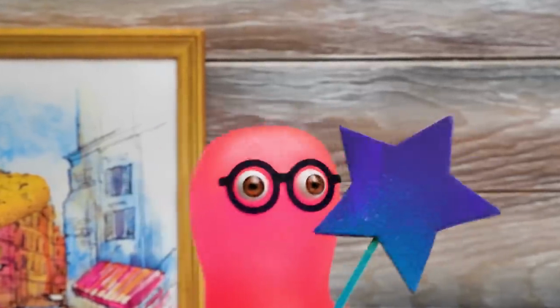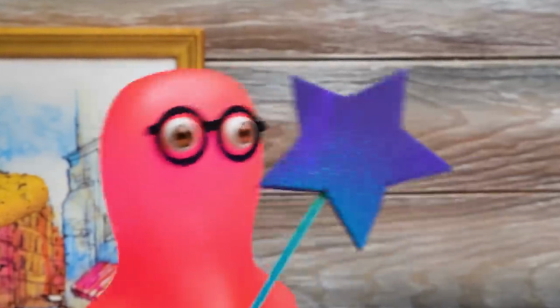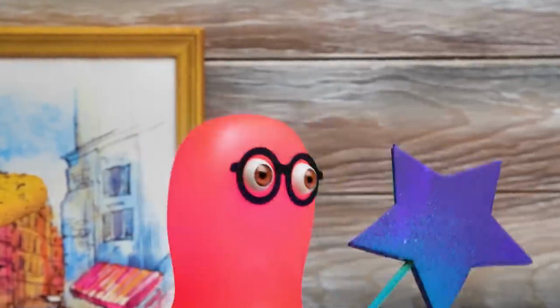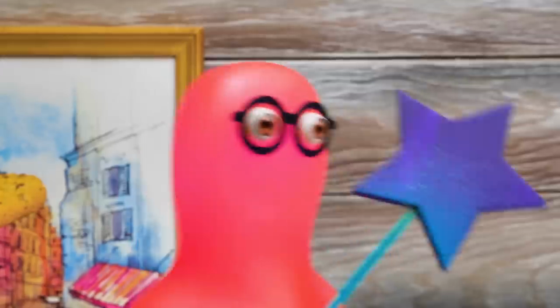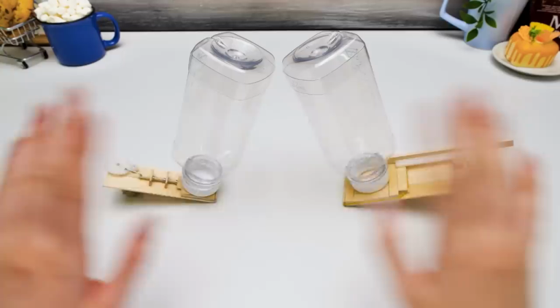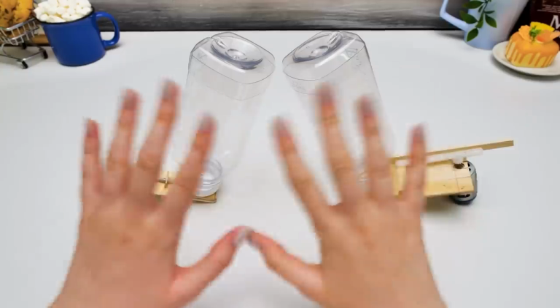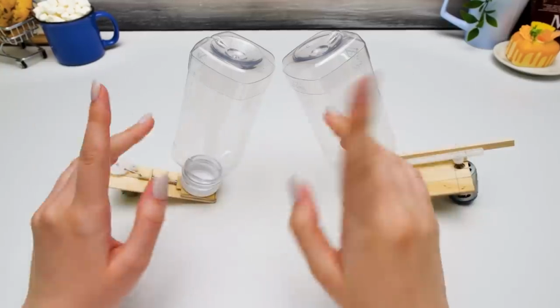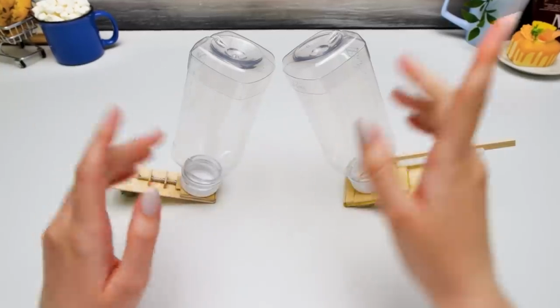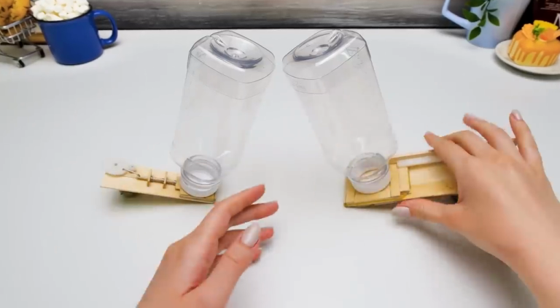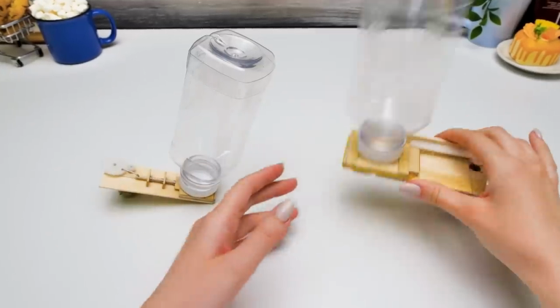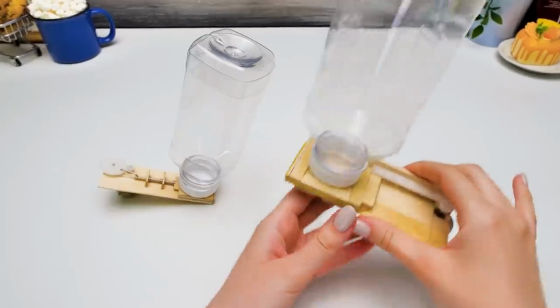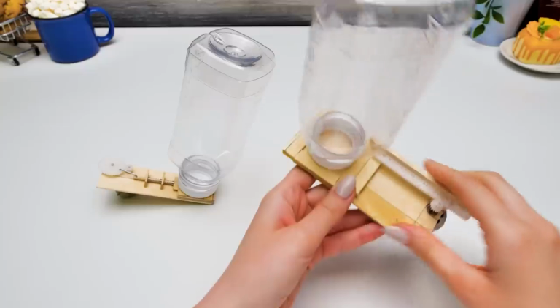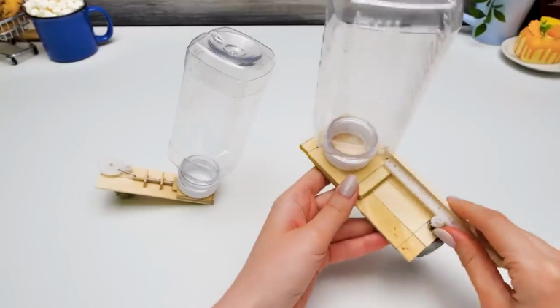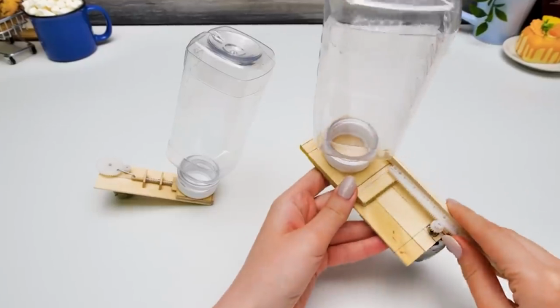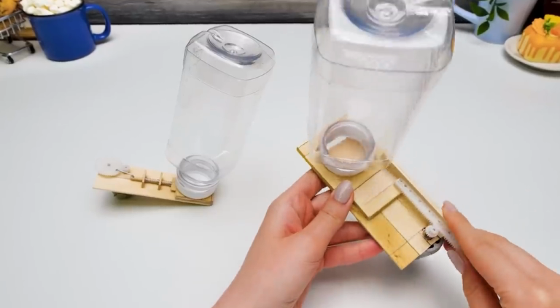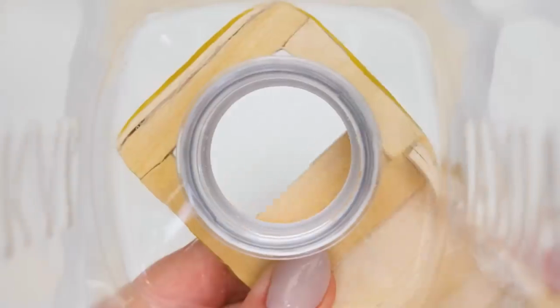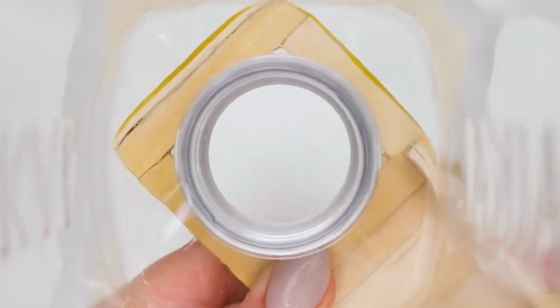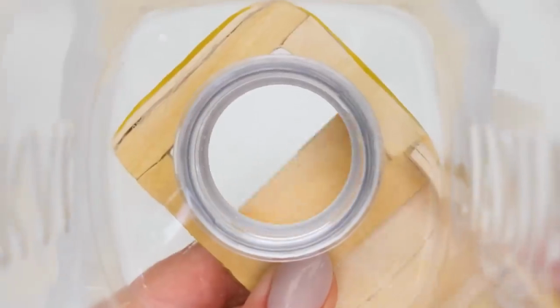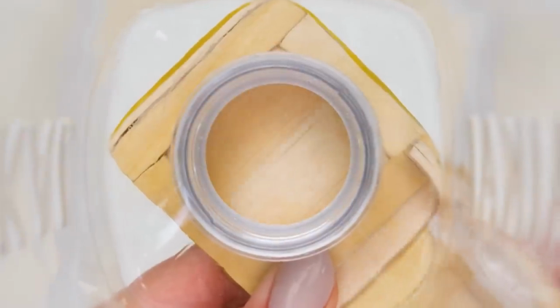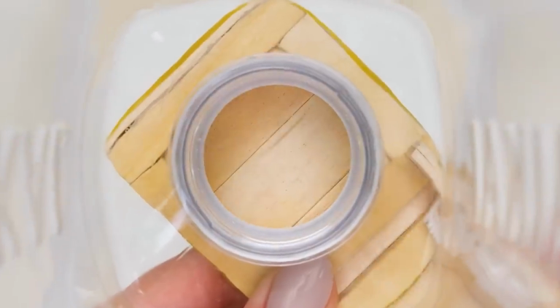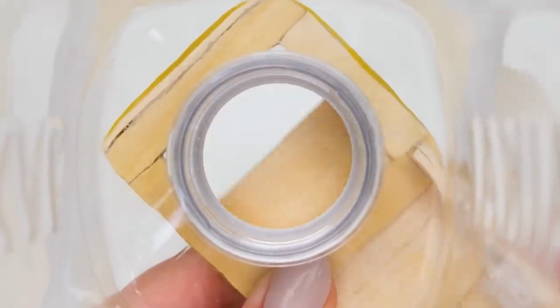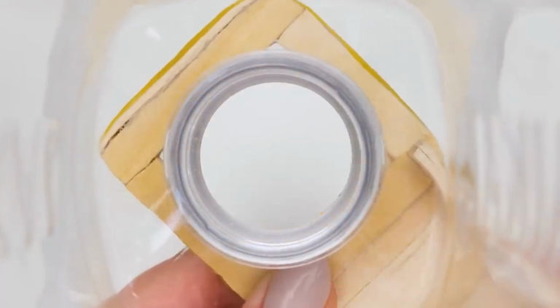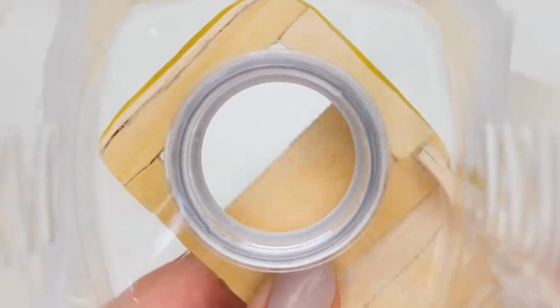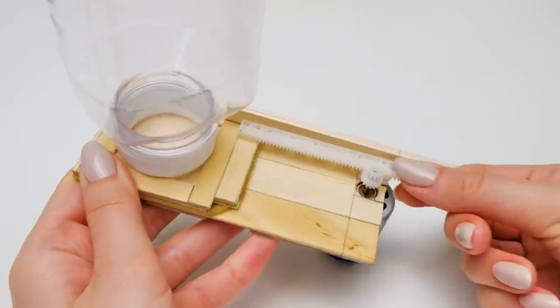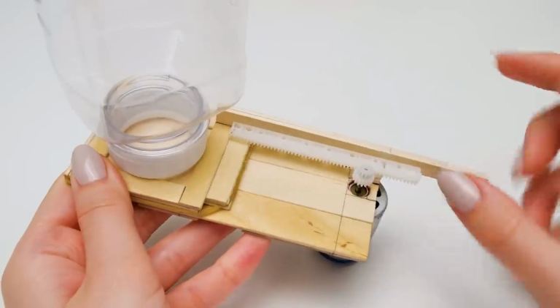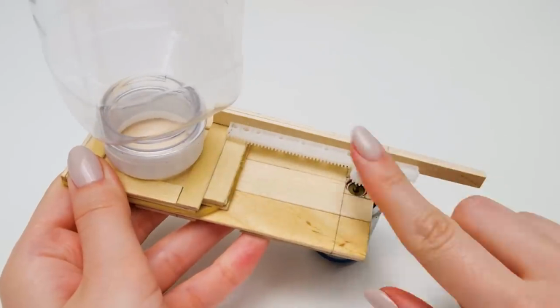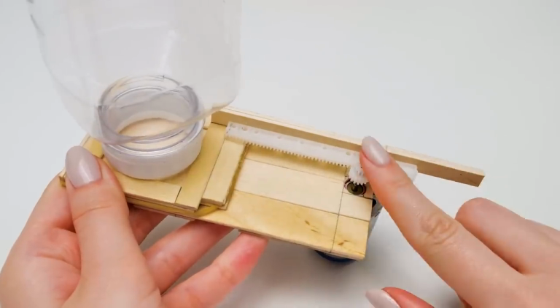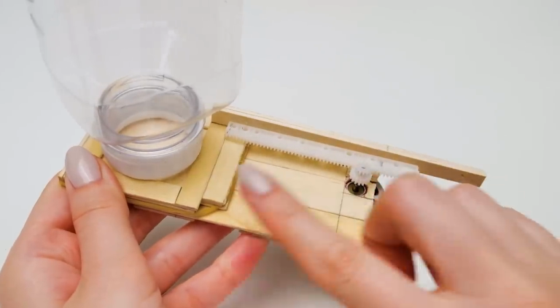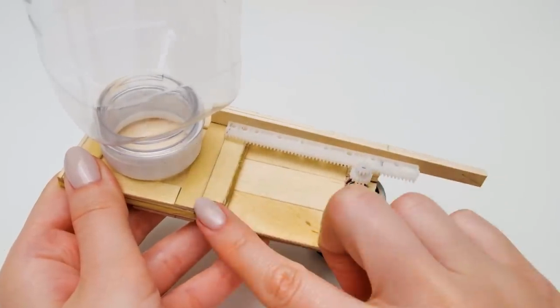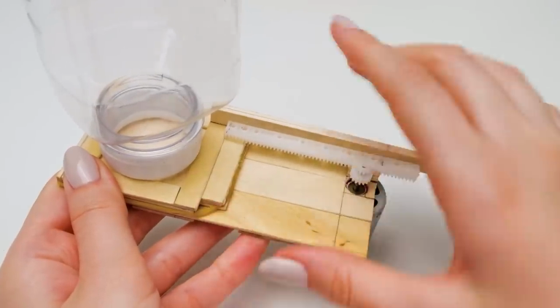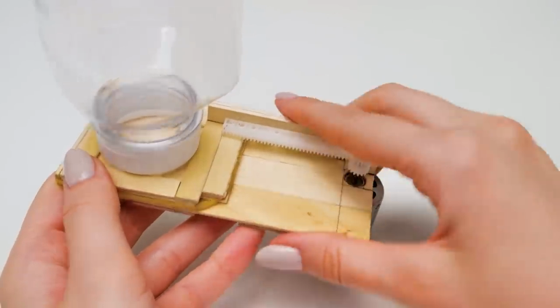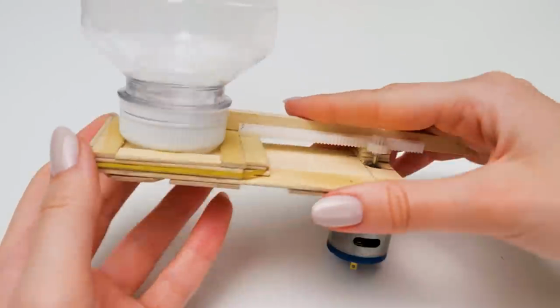Bibbidi-bobbidi! No no no no, Sammy! As I said before, marshmallows are bigger! So the mechanism is a bit different to make it easier to pour them out! I put a rag and a rubber band here. See?